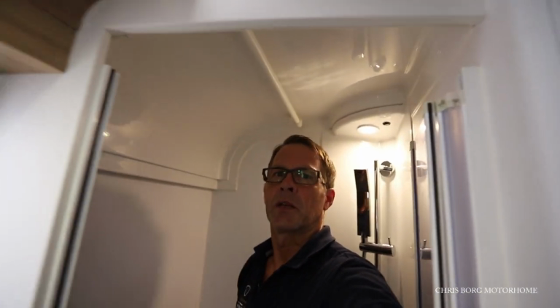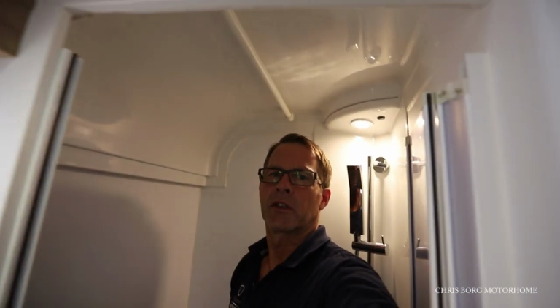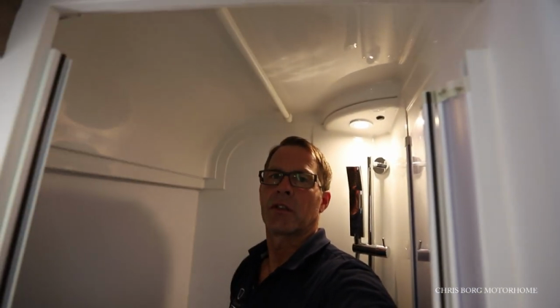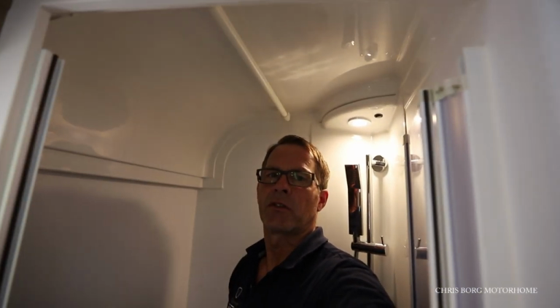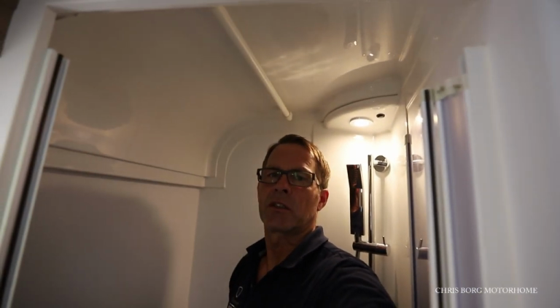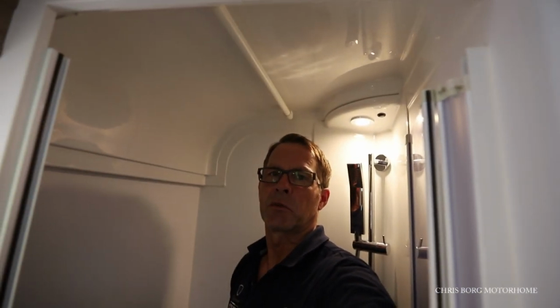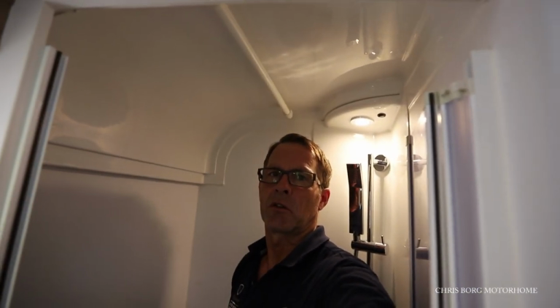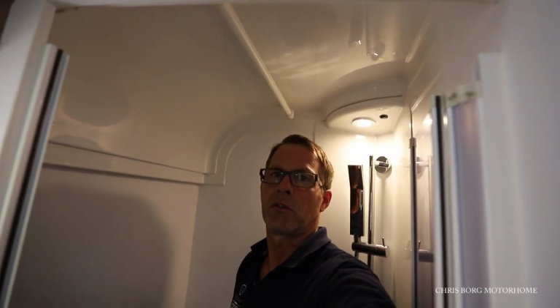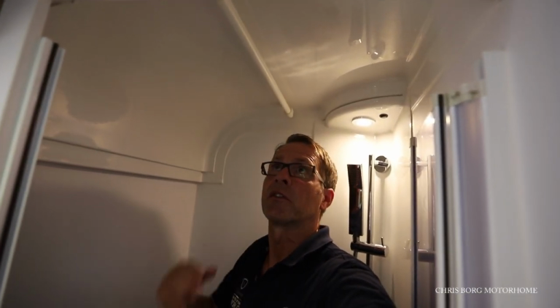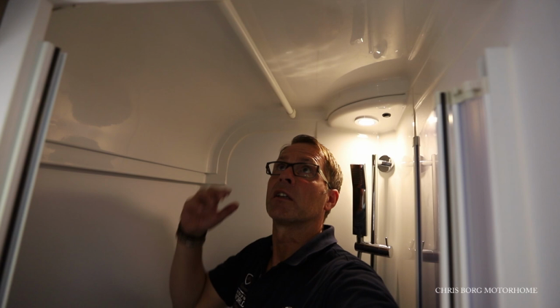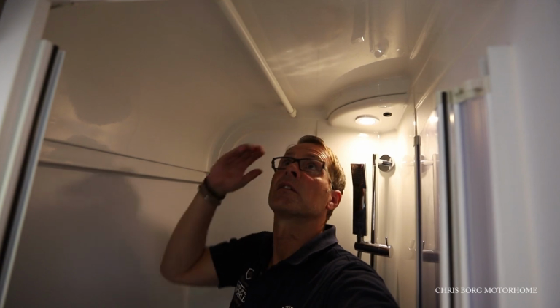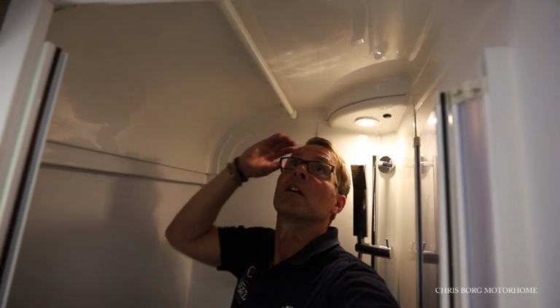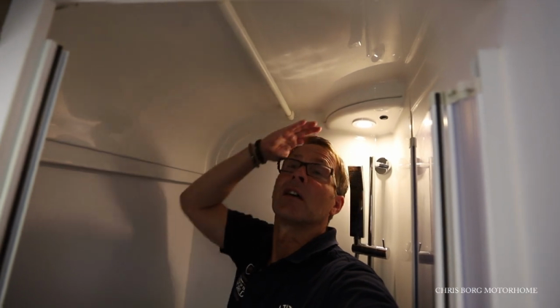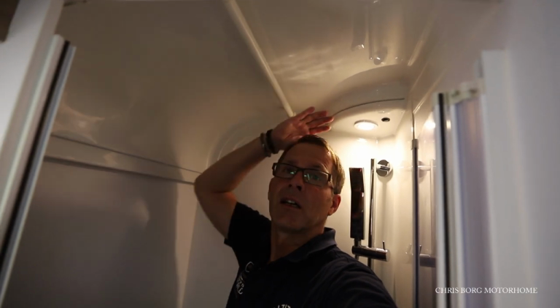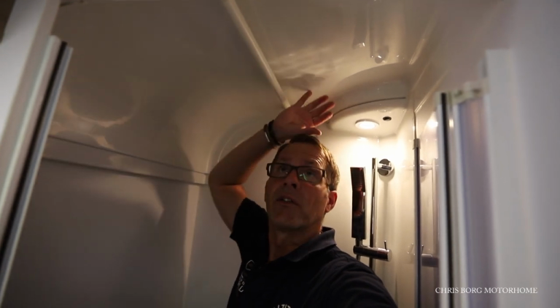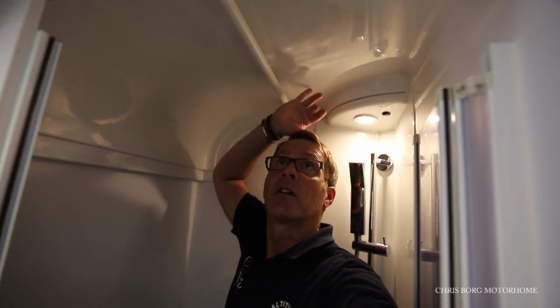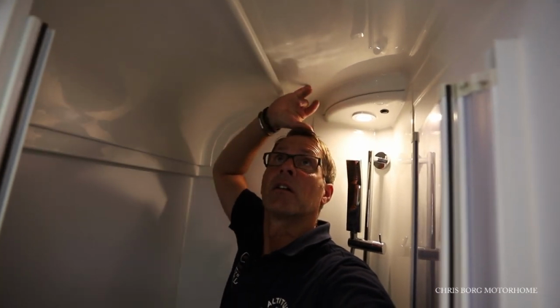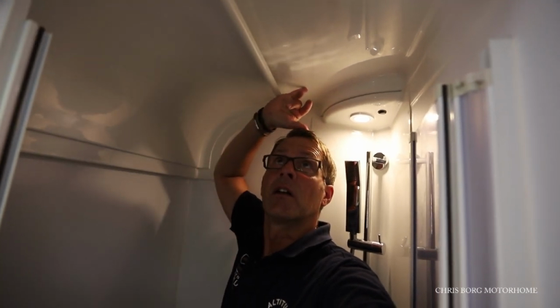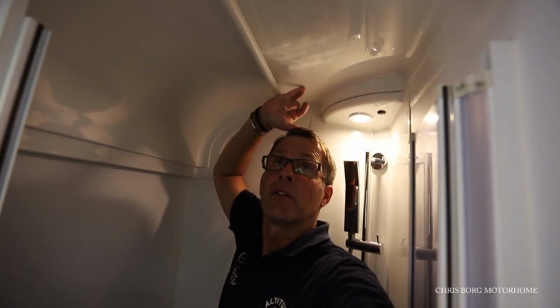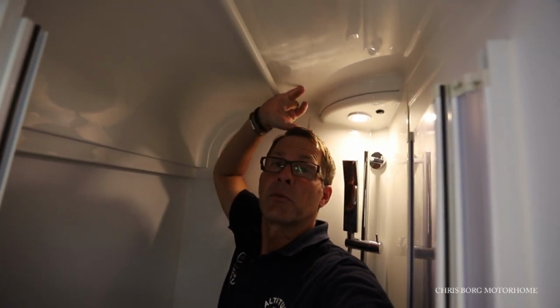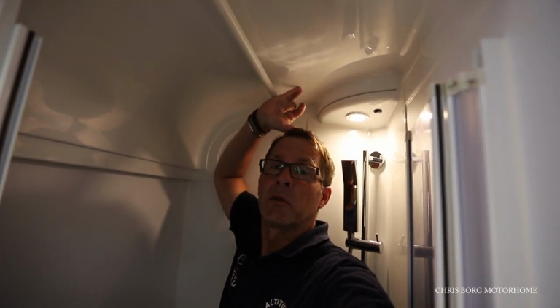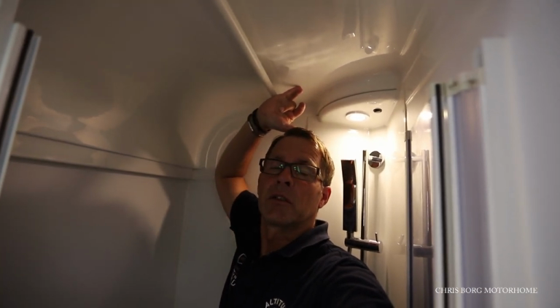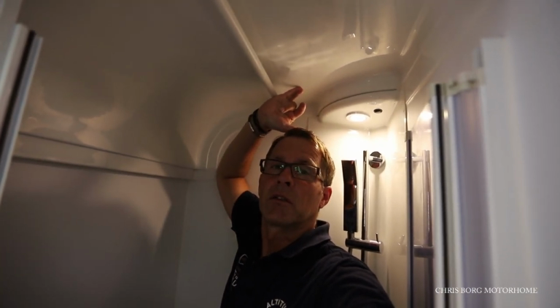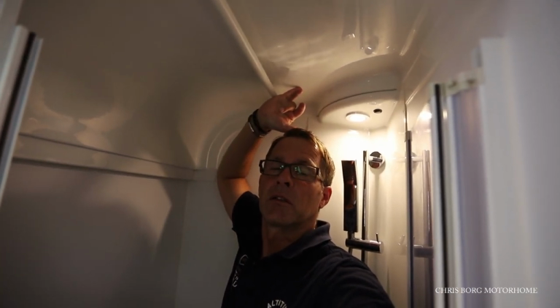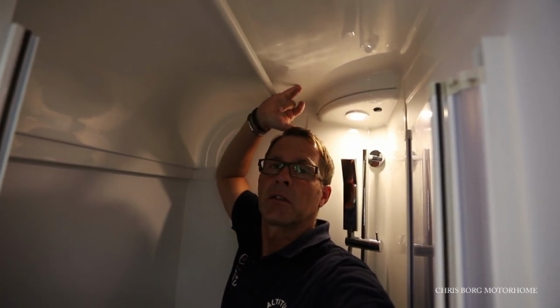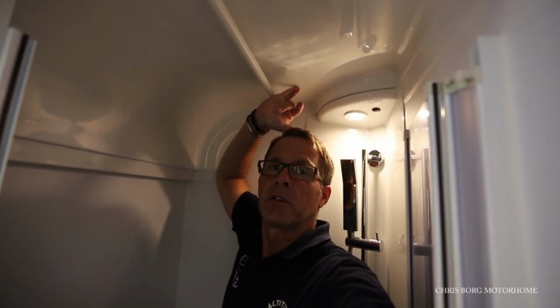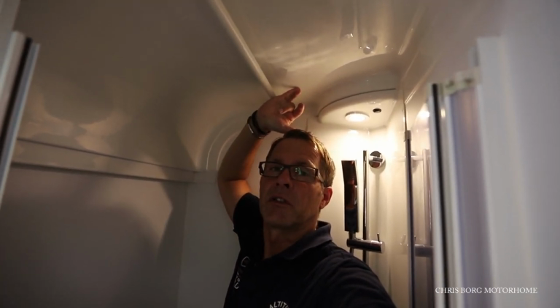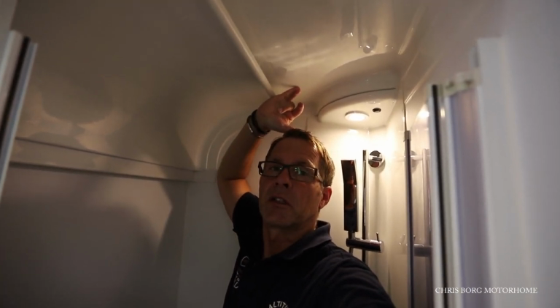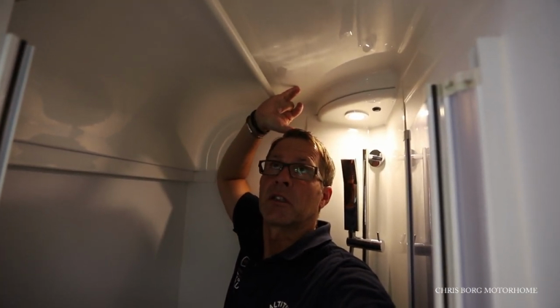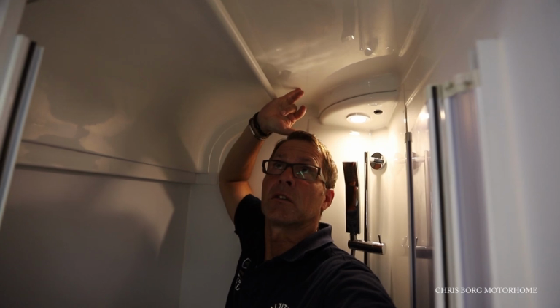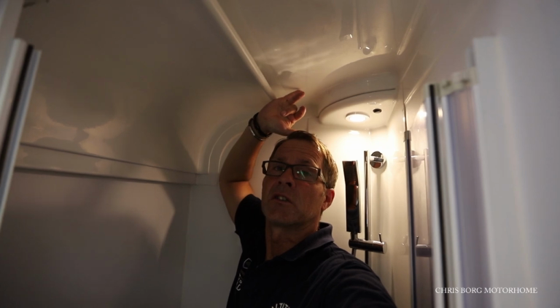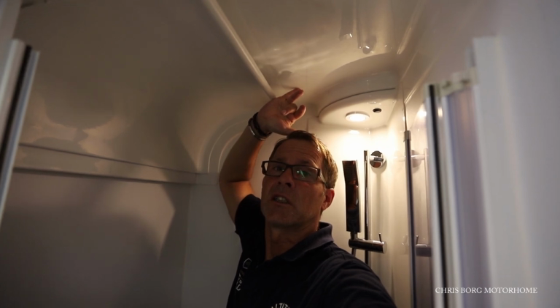I'm 178 cm tall — 5'10" — and there's maybe 10 to 15 cm to the ceiling.